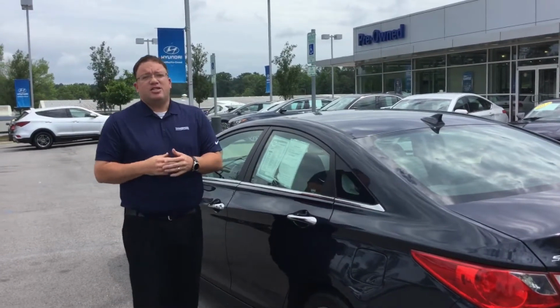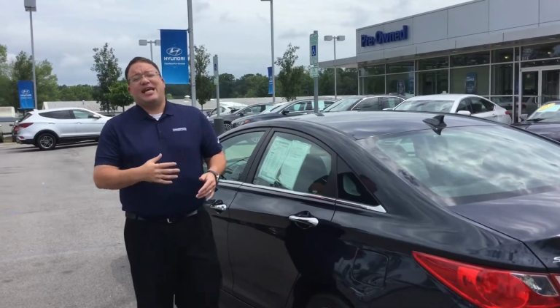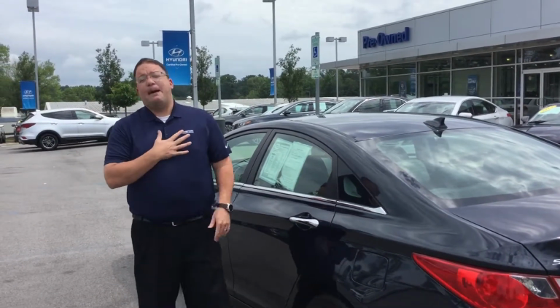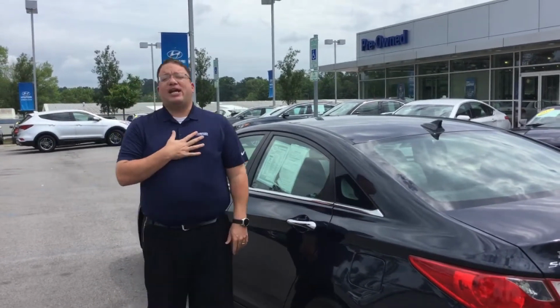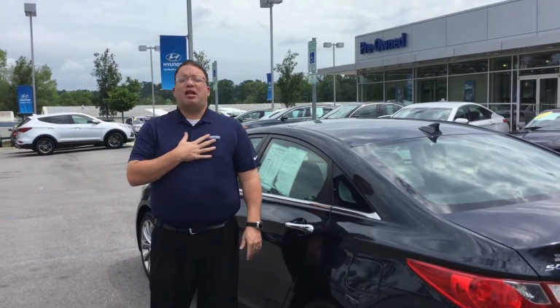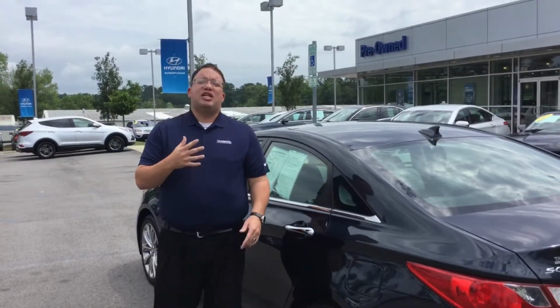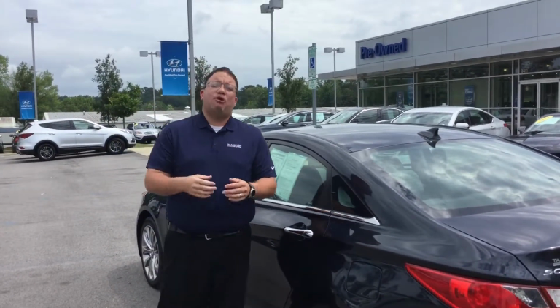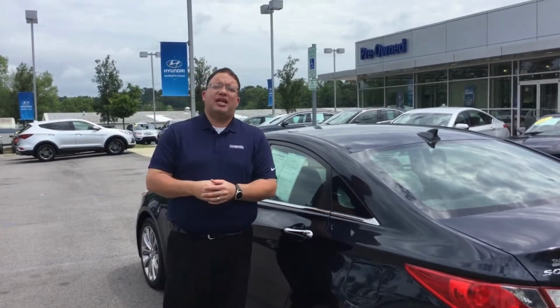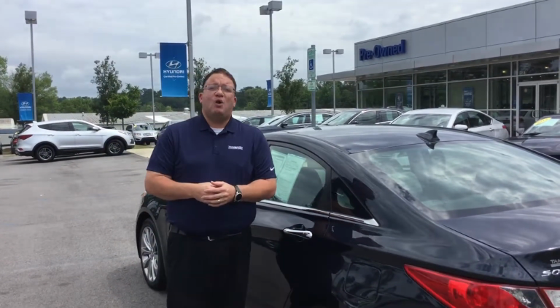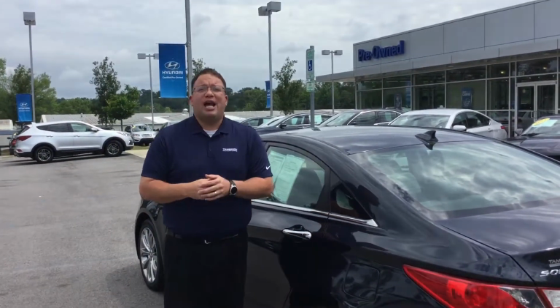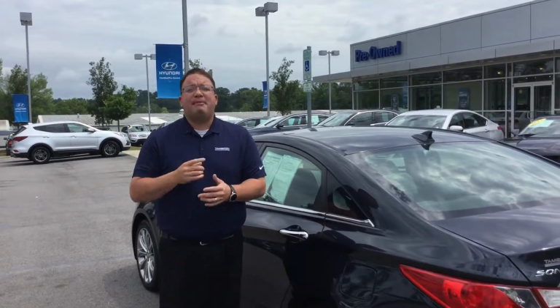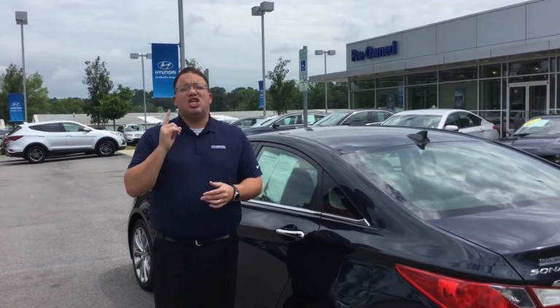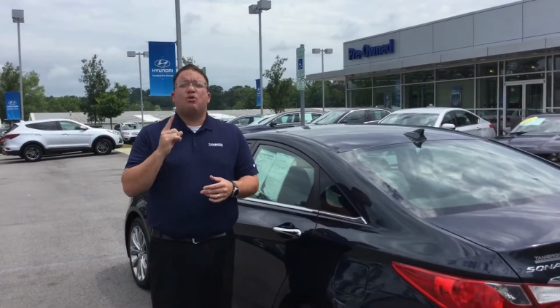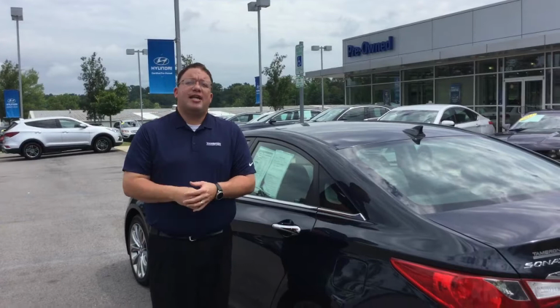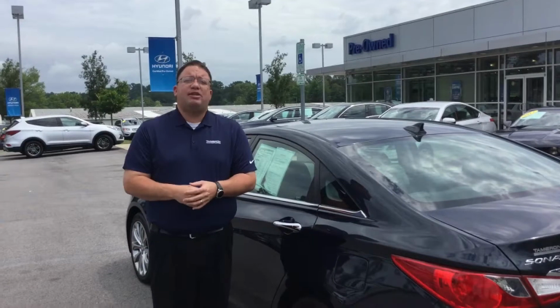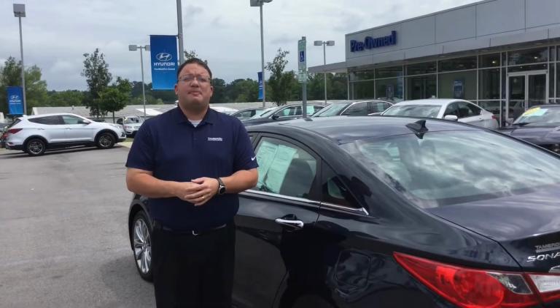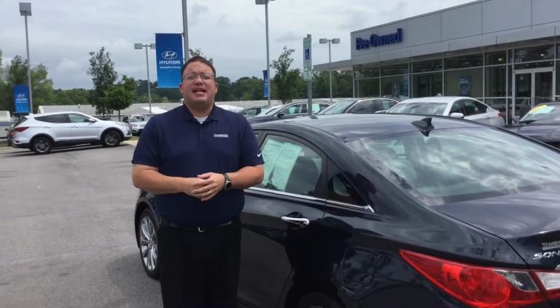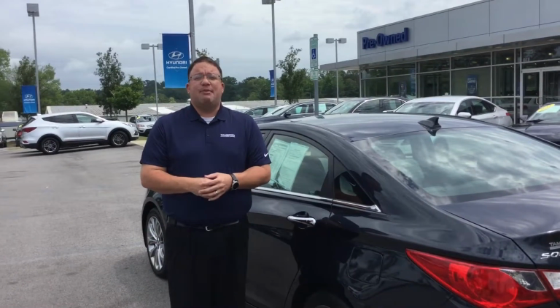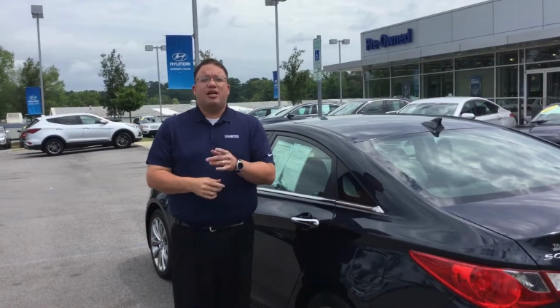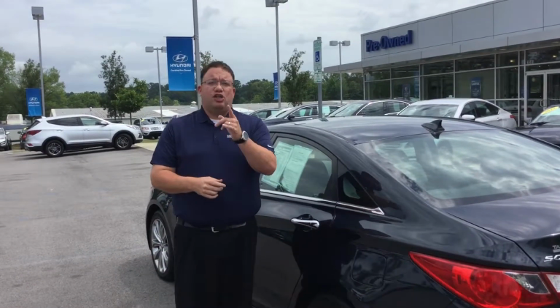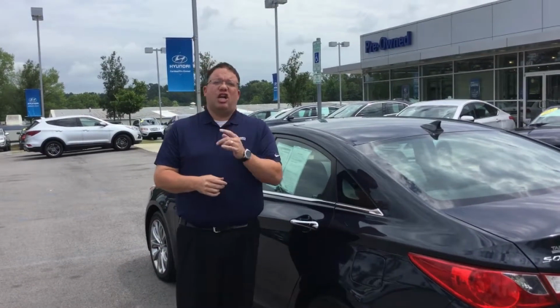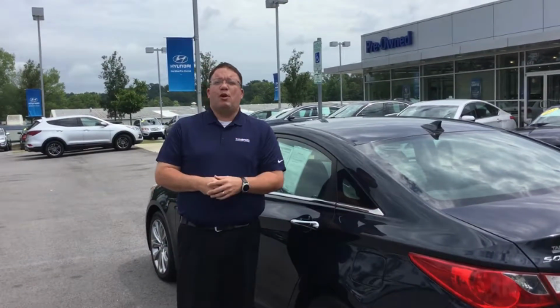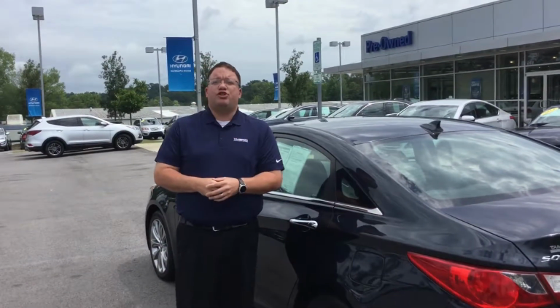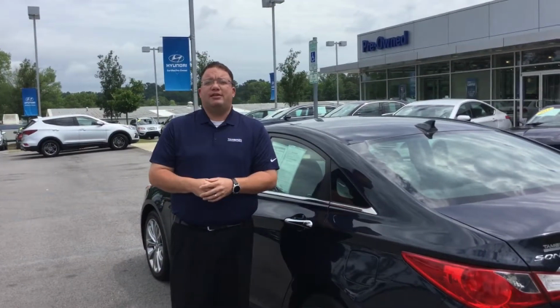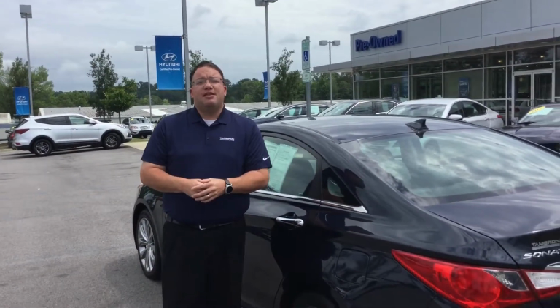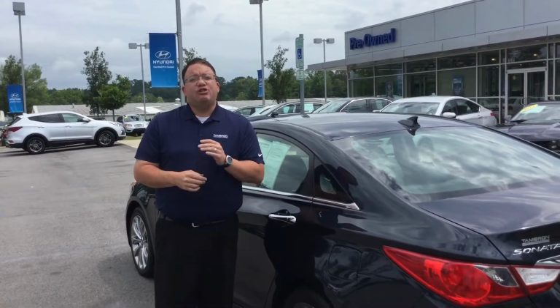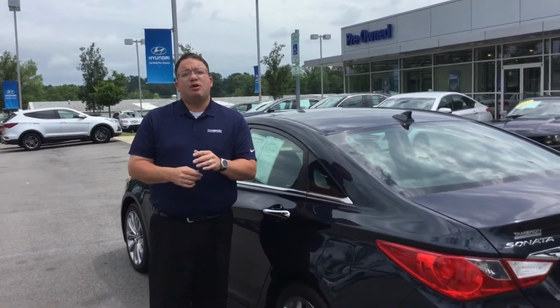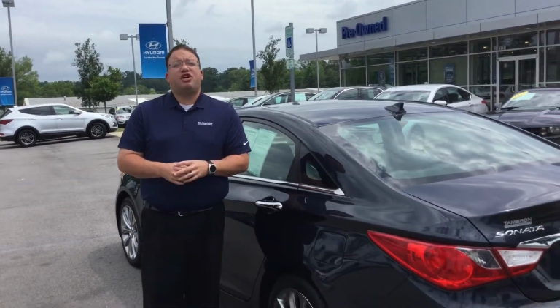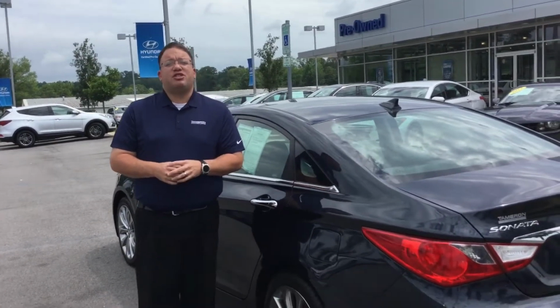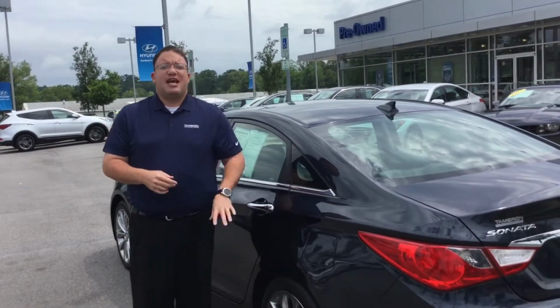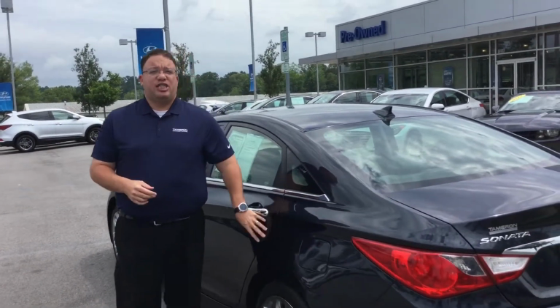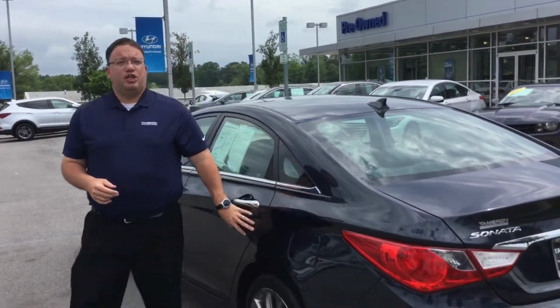Again, I'm Brandon Crowley, here at Tamron Hyundai, Alabama's number one Hyundai dealership. At Tamron, you're going to love the way you're treated. Thank you so much for your interest, and I'll see you soon.